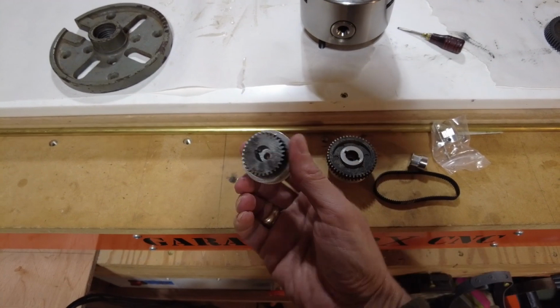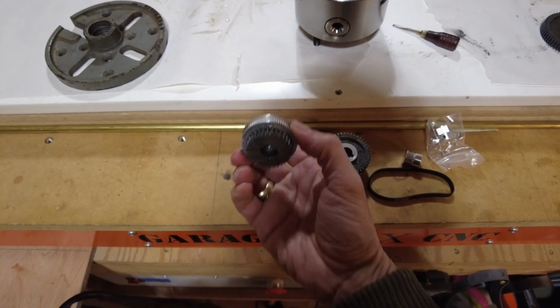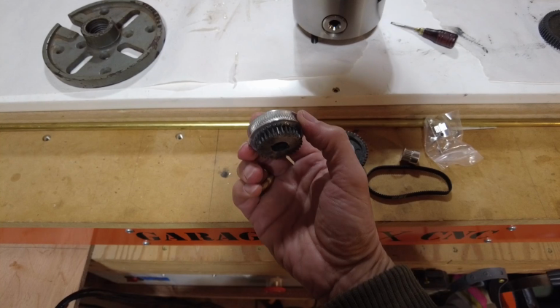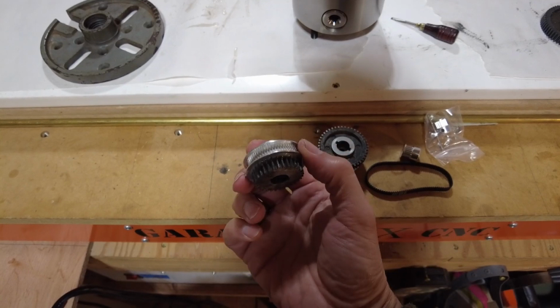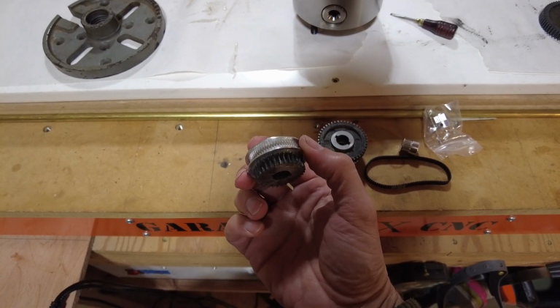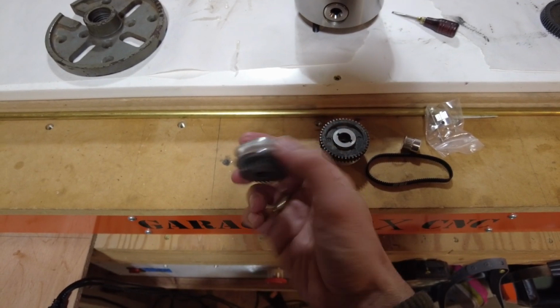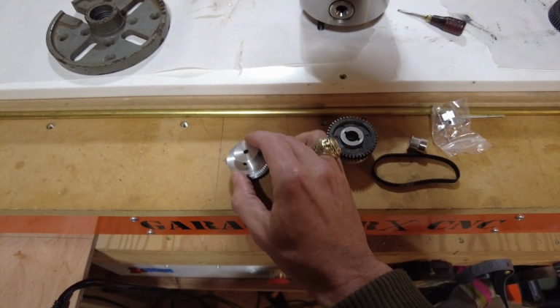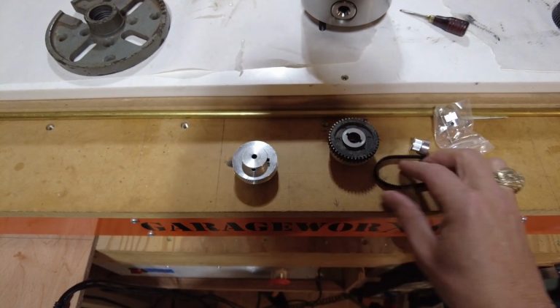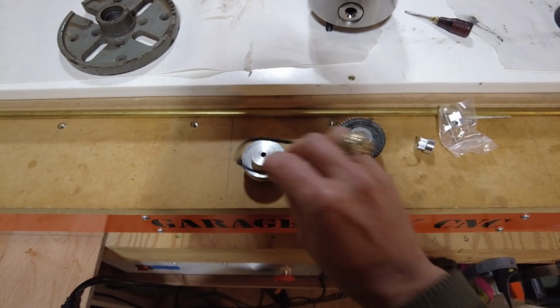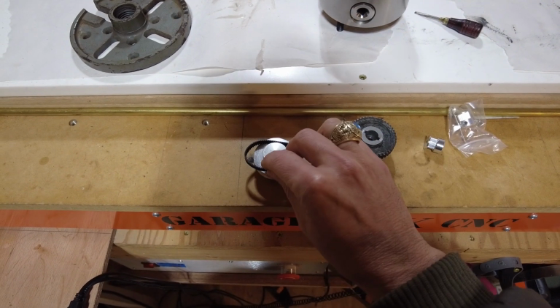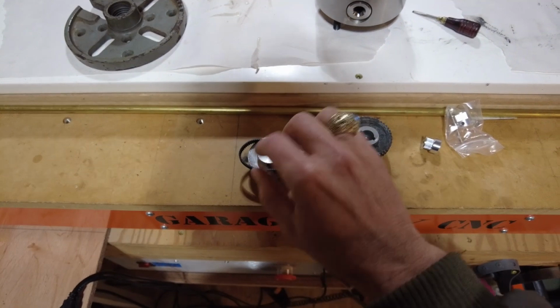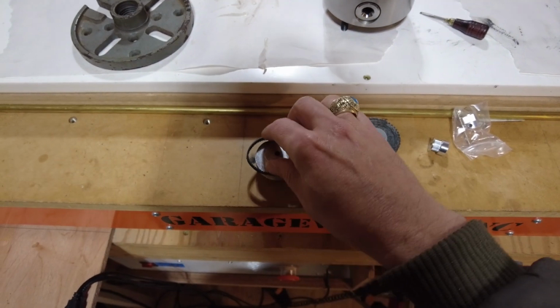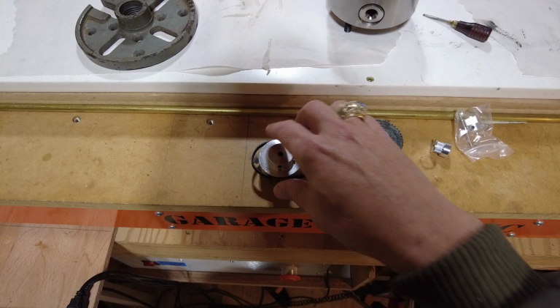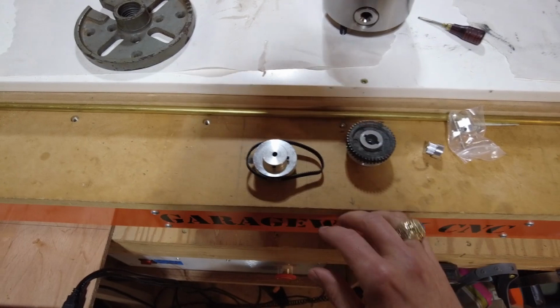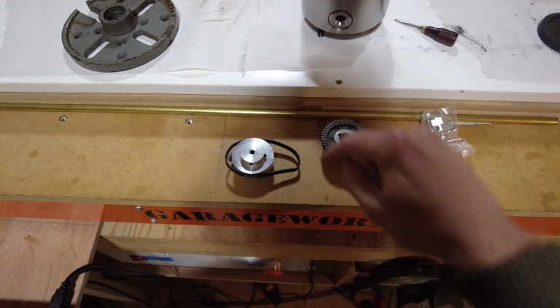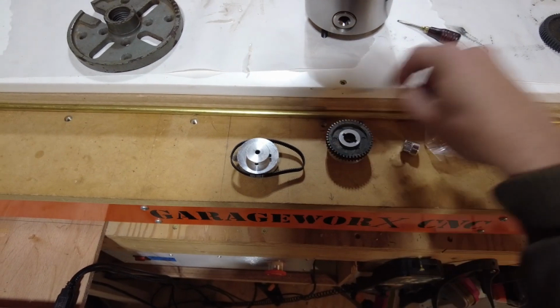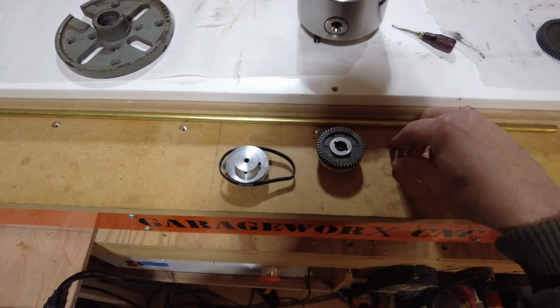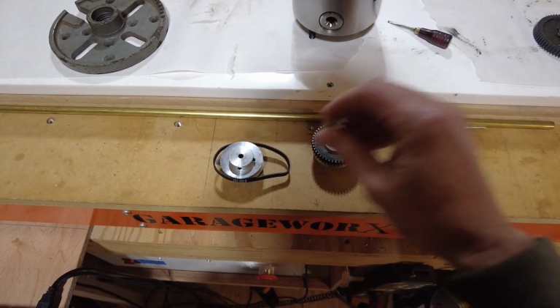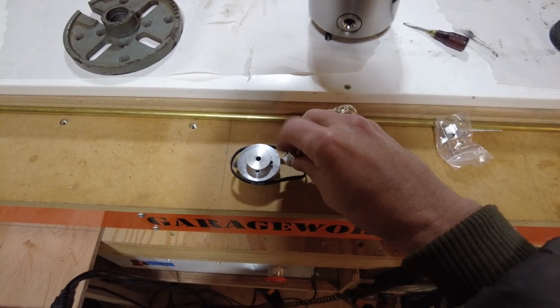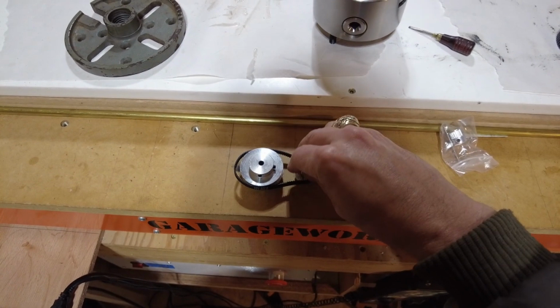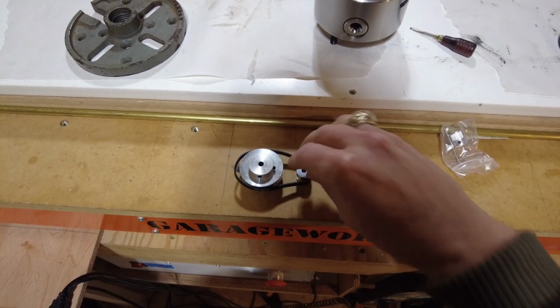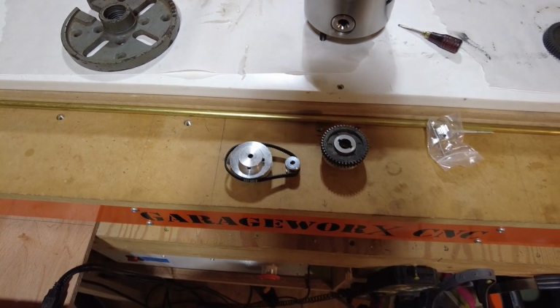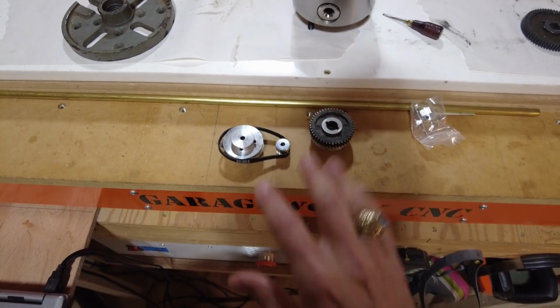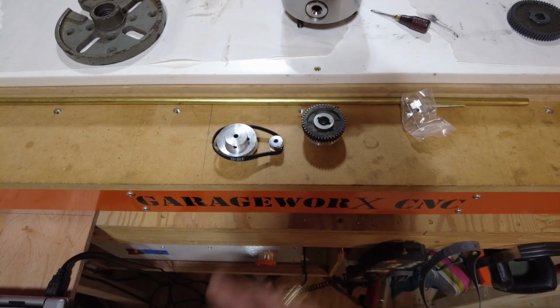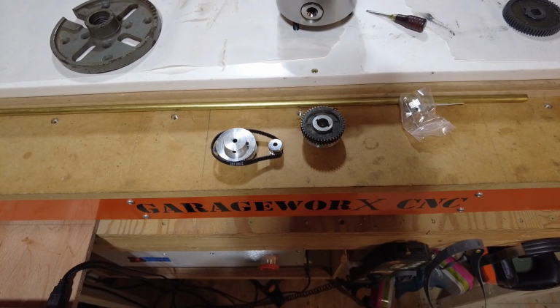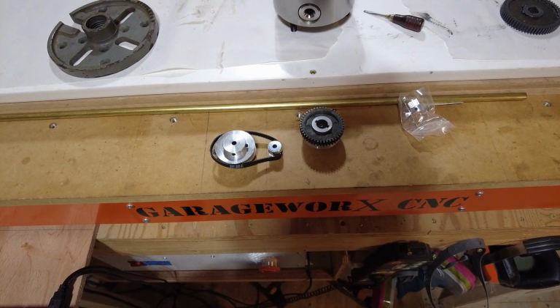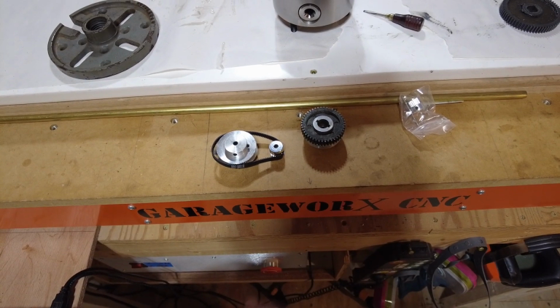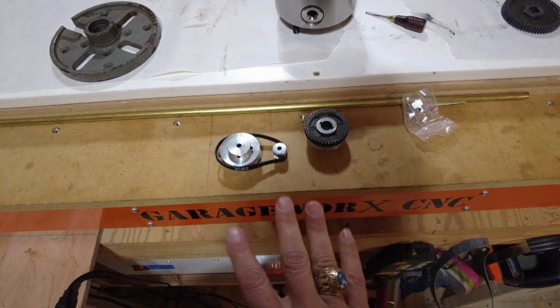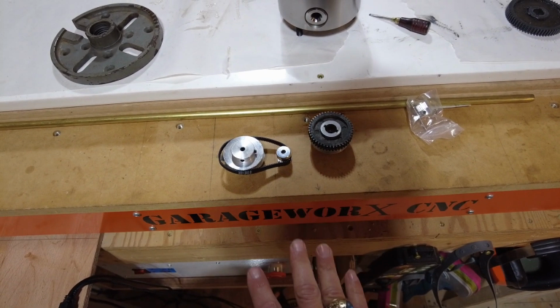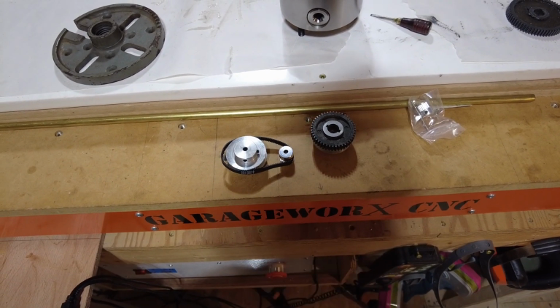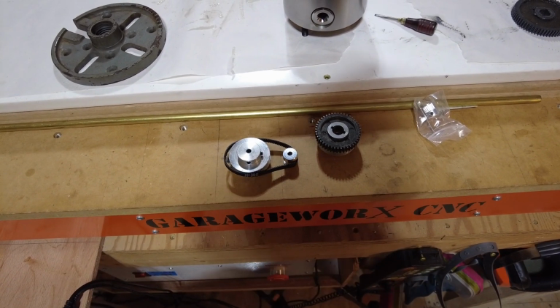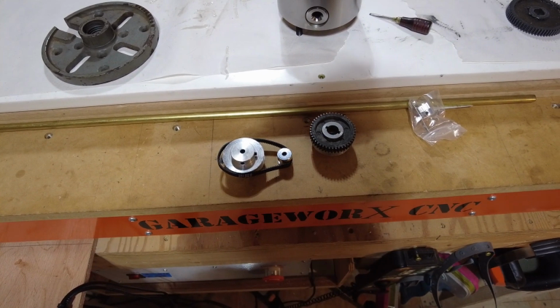So this goes on to the lead screw. The belt will go on here, and then our stepper will connect through there. We'll build some sort of mount and see if this will really quiet things down — I think it will.